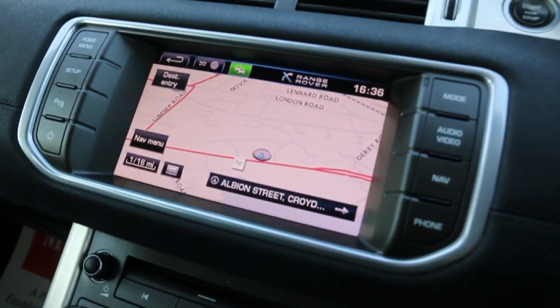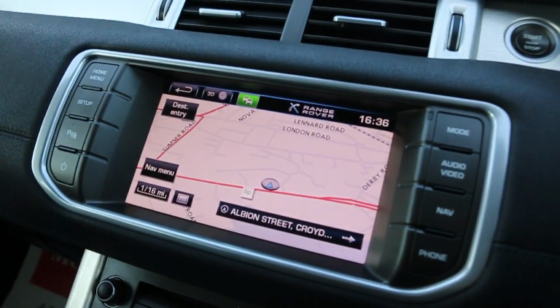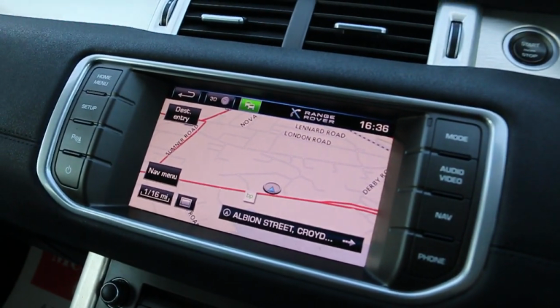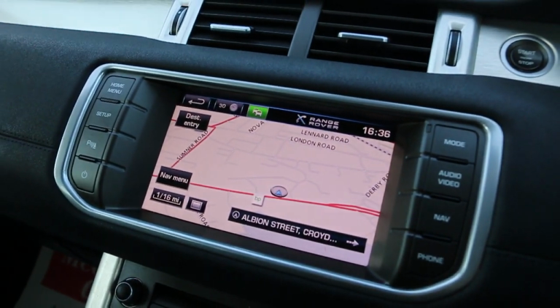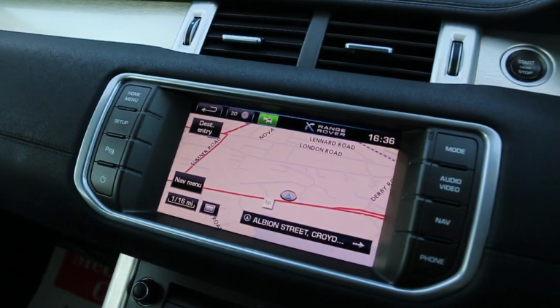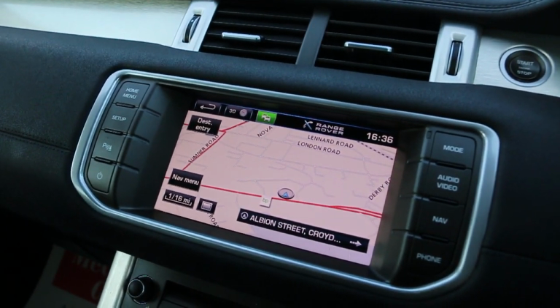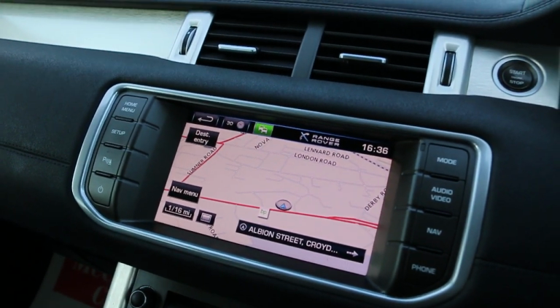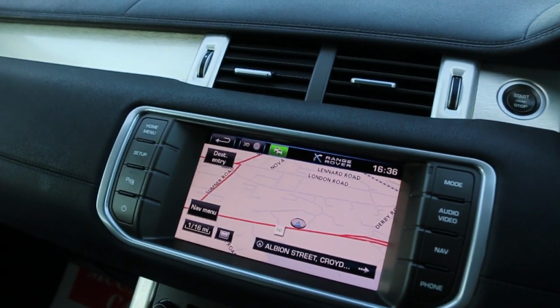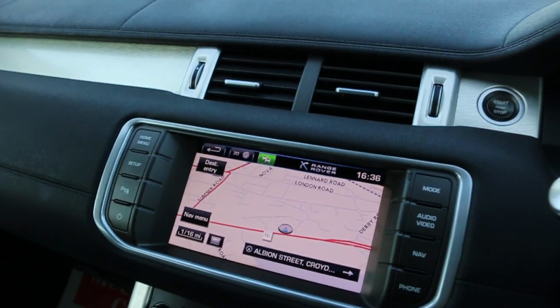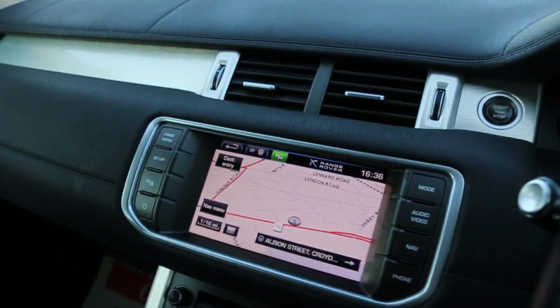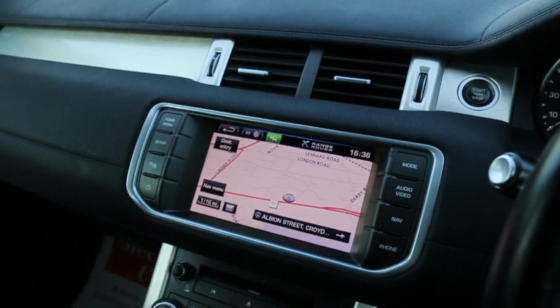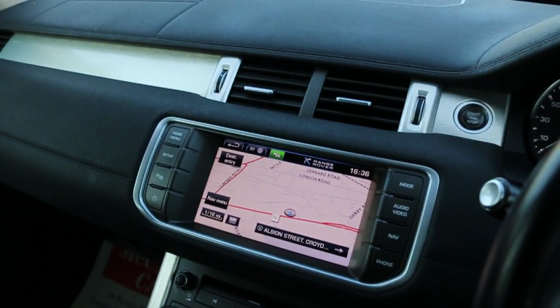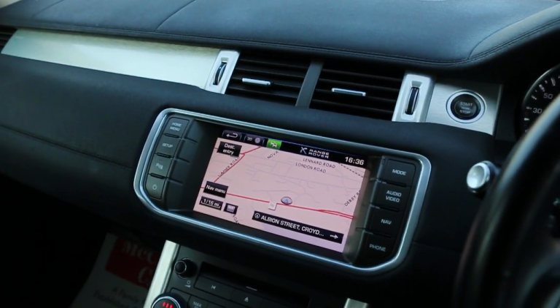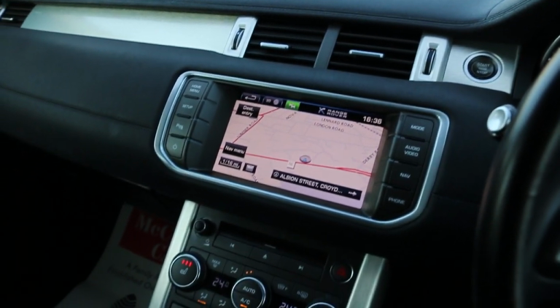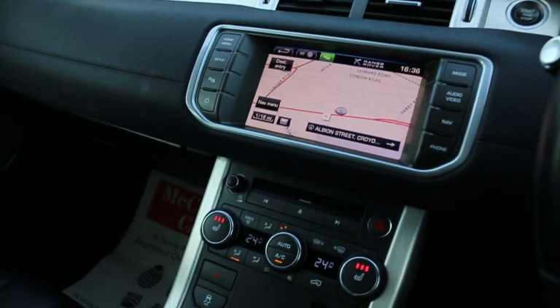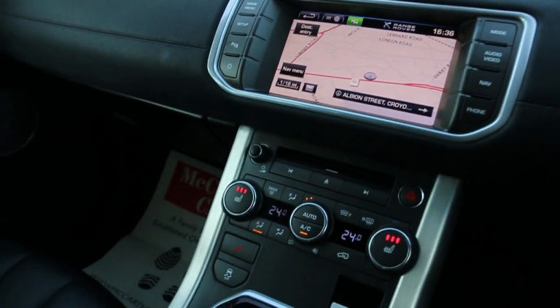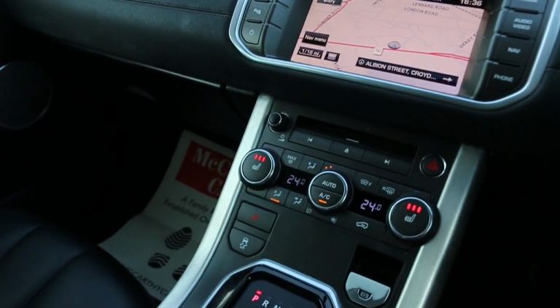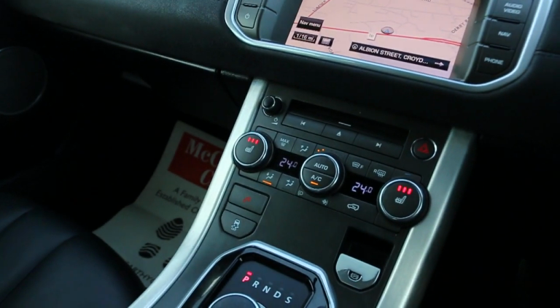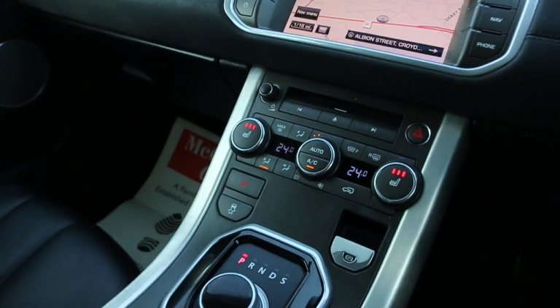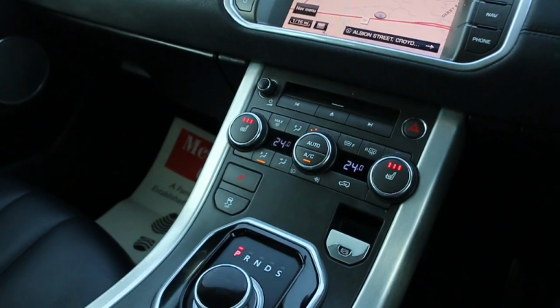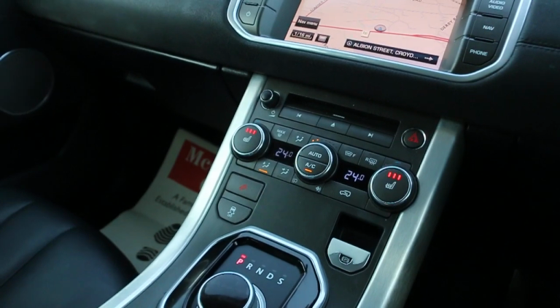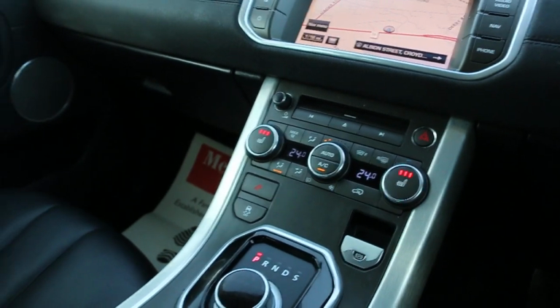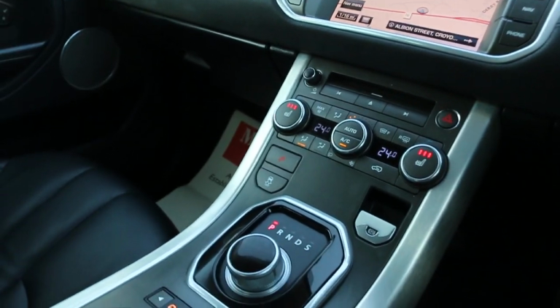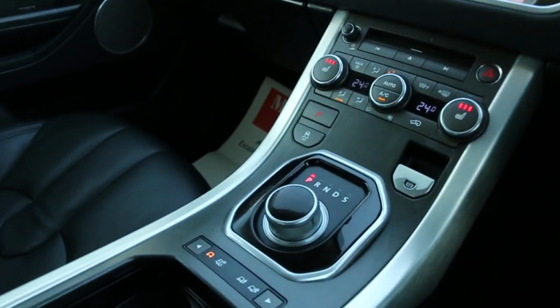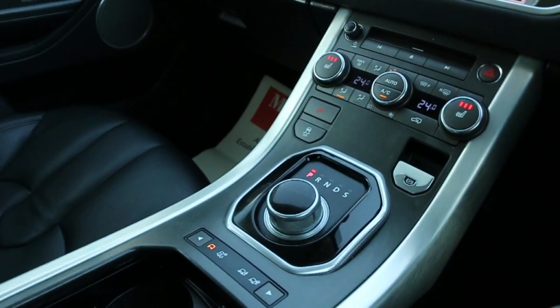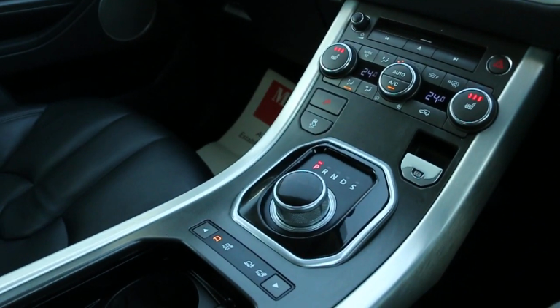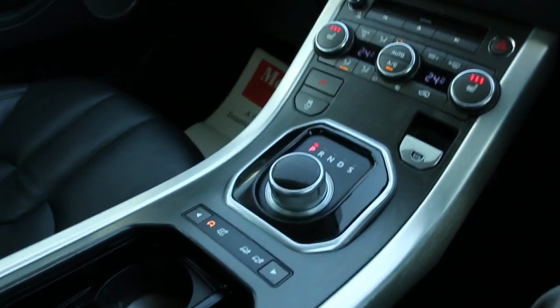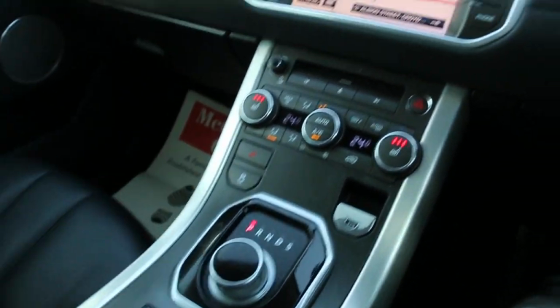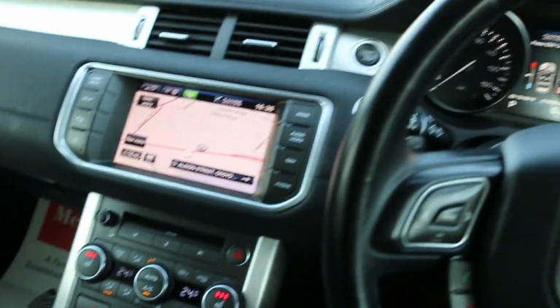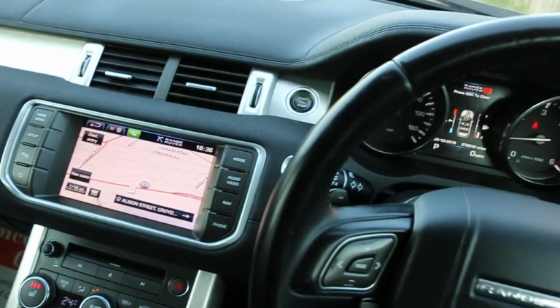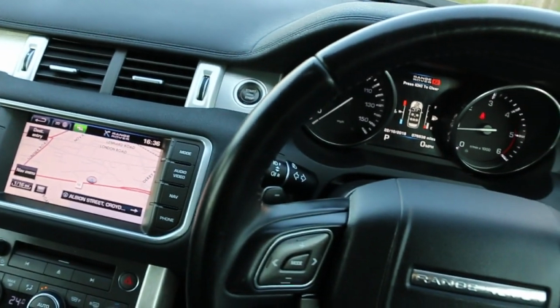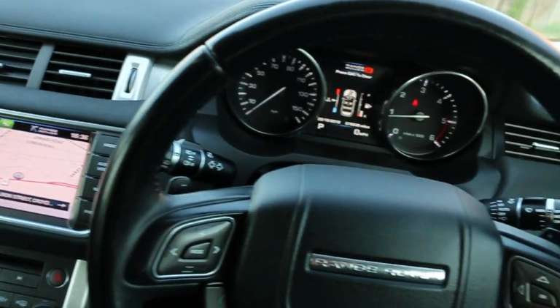Features include satellite navigation, push-button start, DAB radio, Bluetooth, telephone connection, two-zone climate control air conditioning, heated seats, automatic transmission, and a multifunction steering wheel.